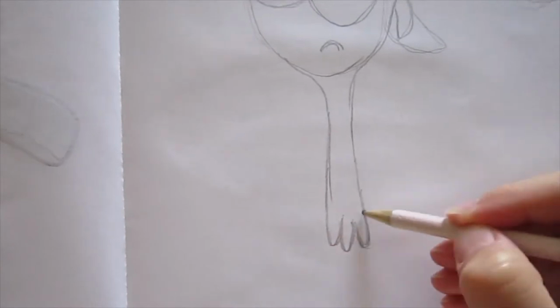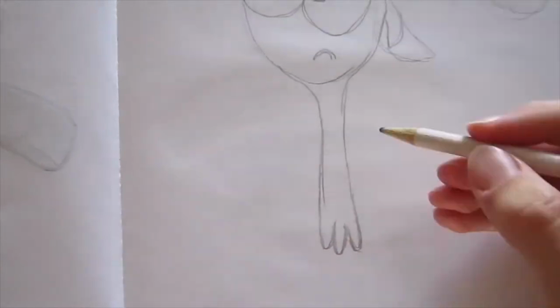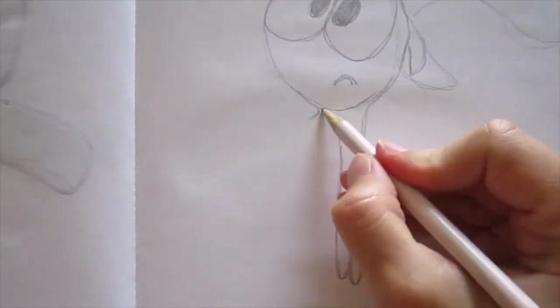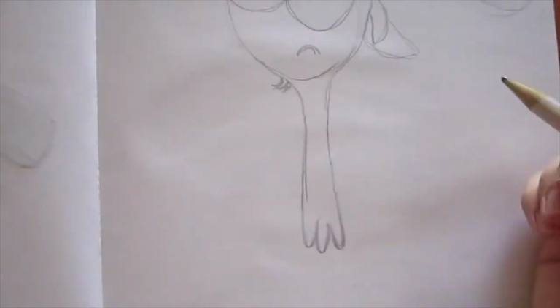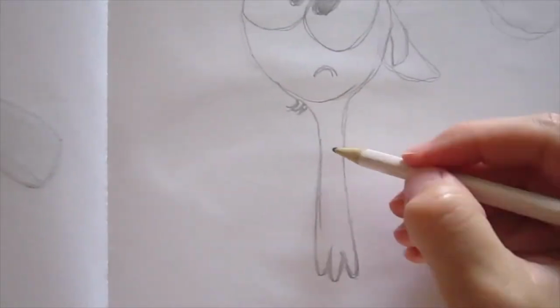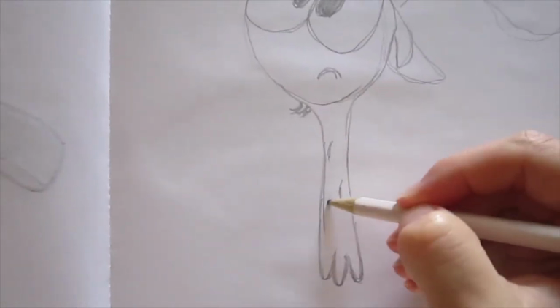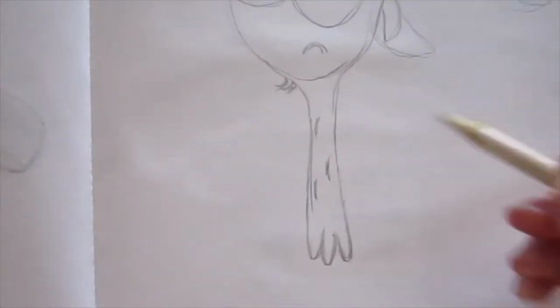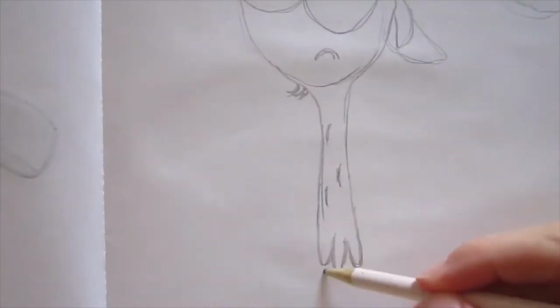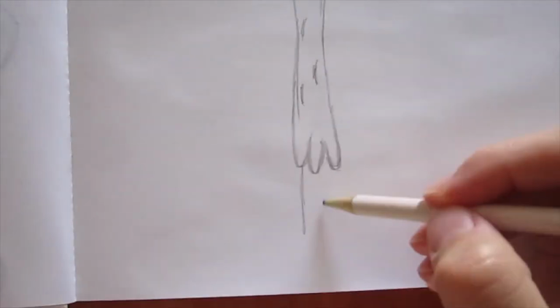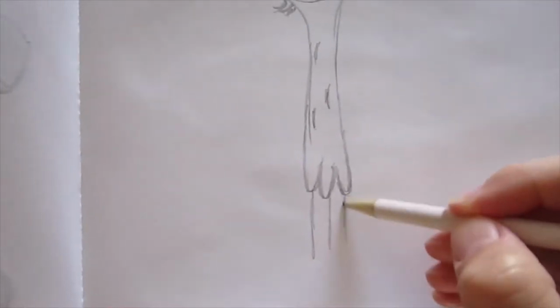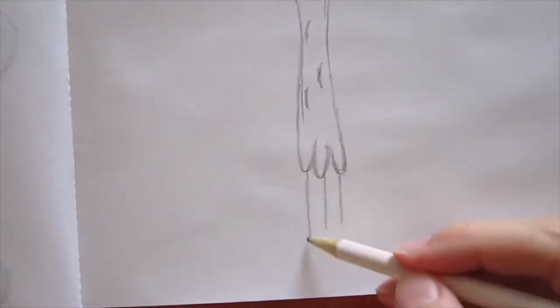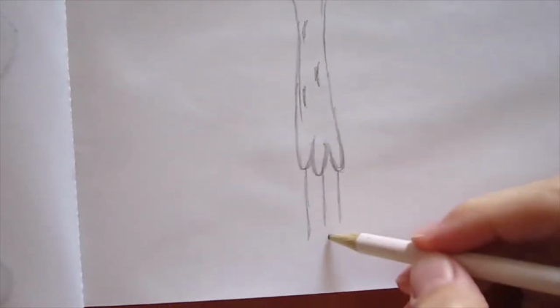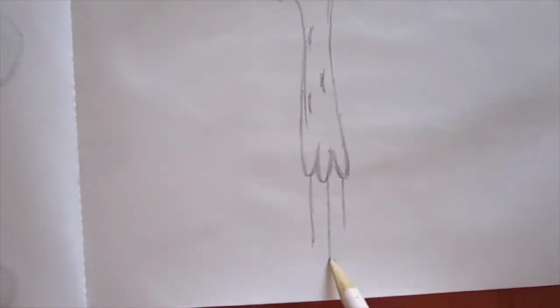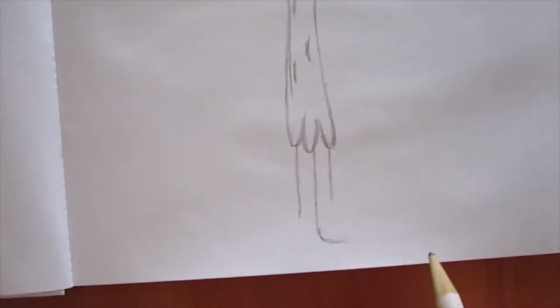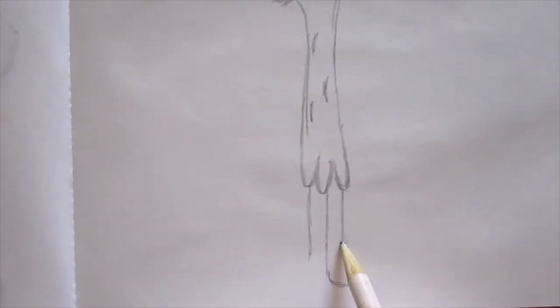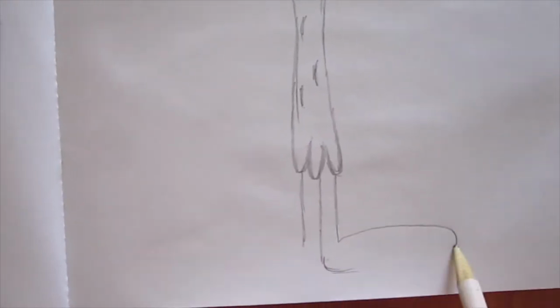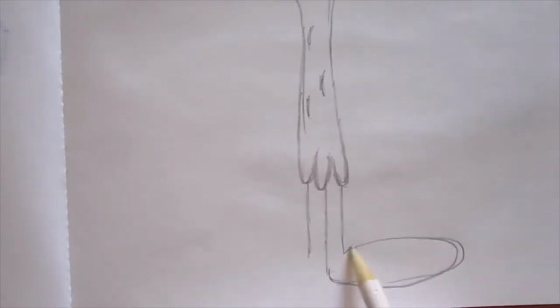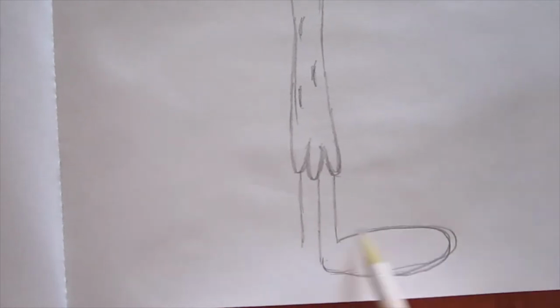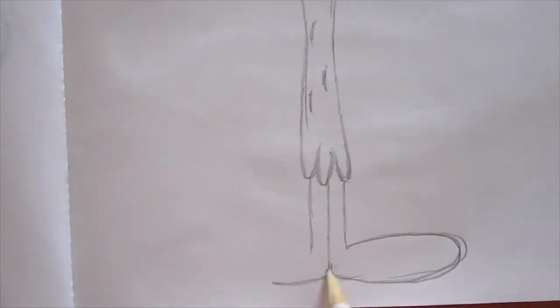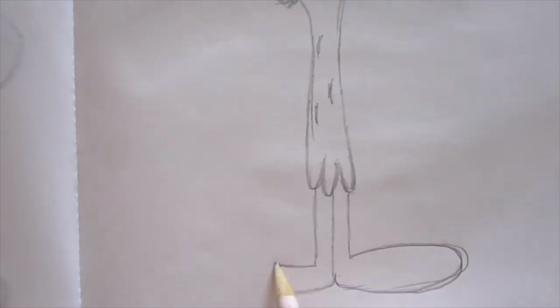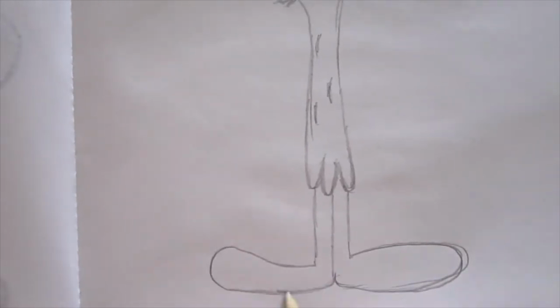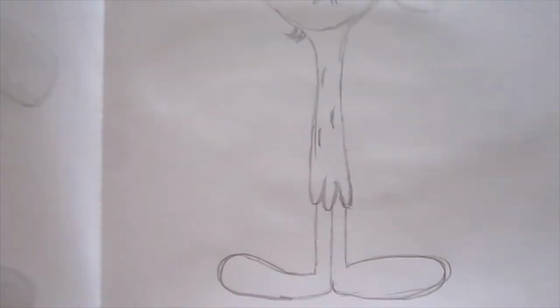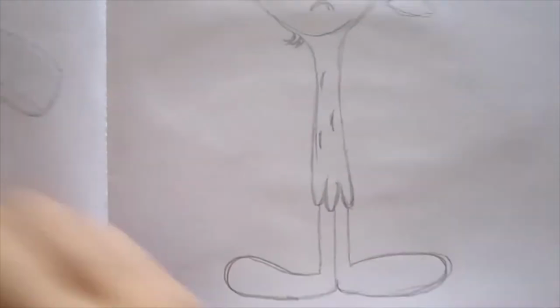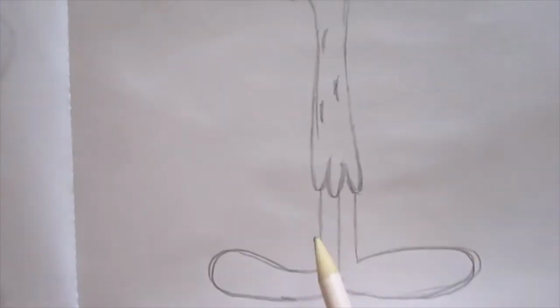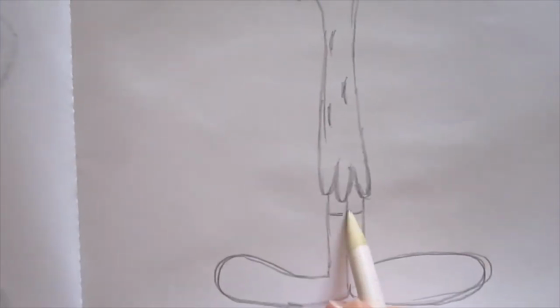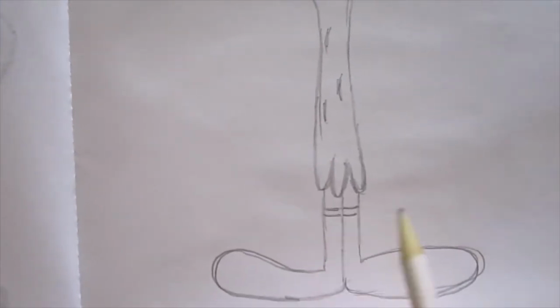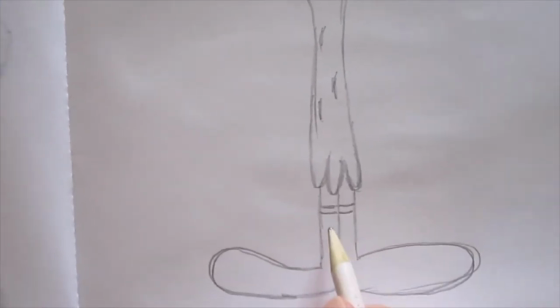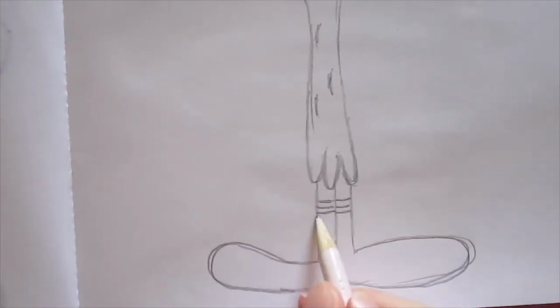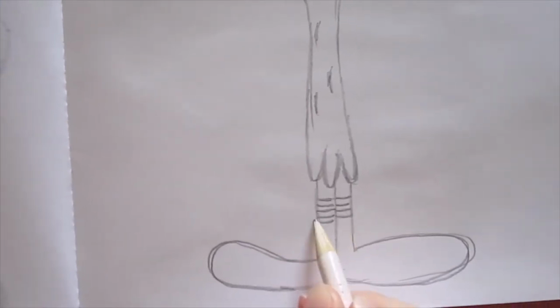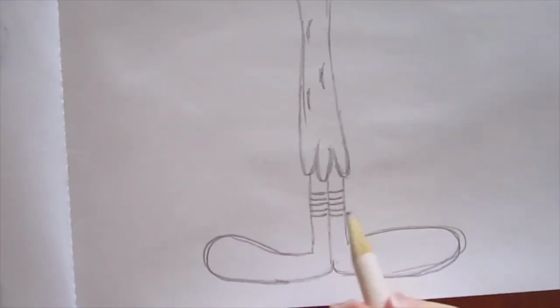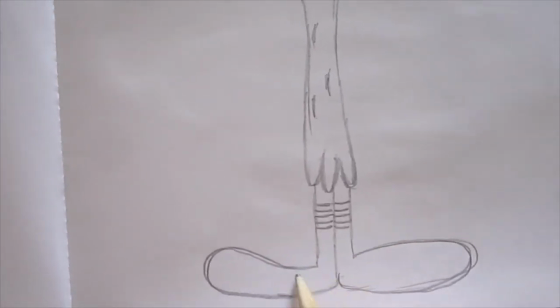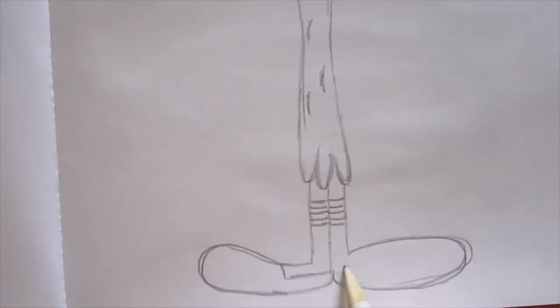His face will look like he got stared at something and wondered. Just because he's Wander, you know? His body looks like a thin base and at the downward part he has these three kind of wave things.